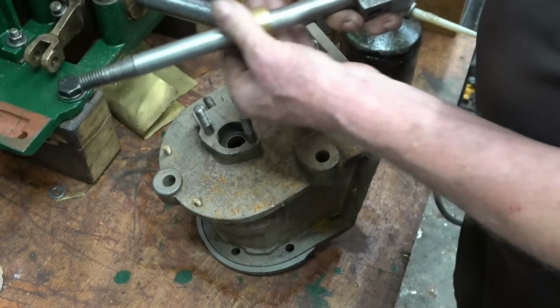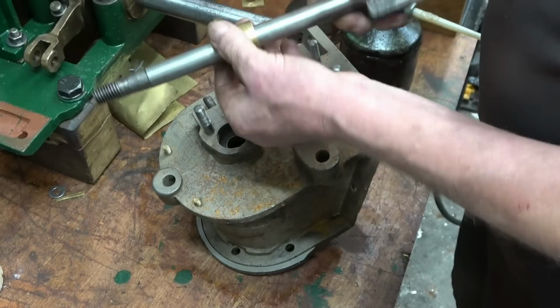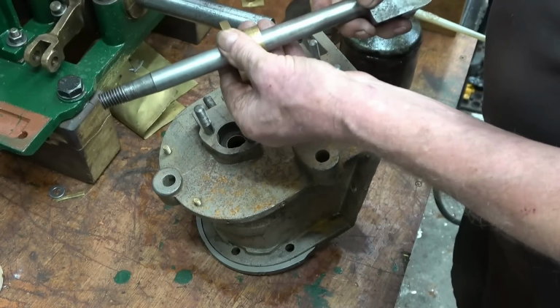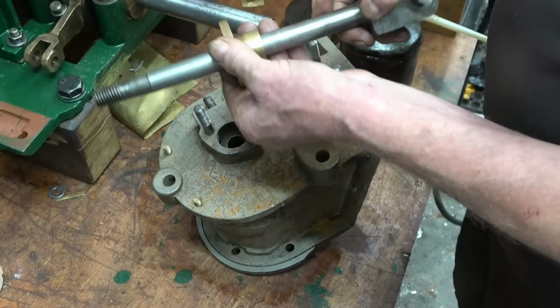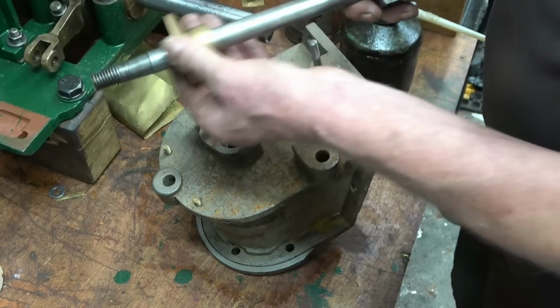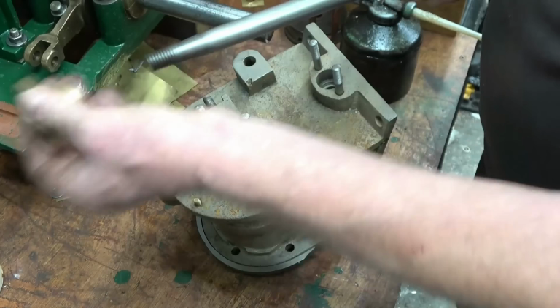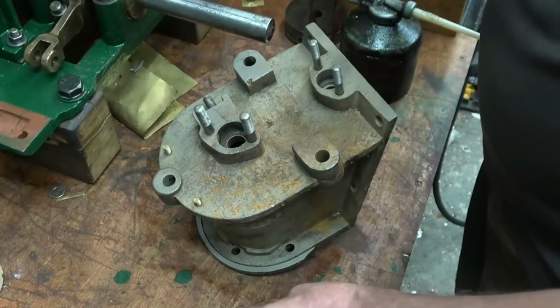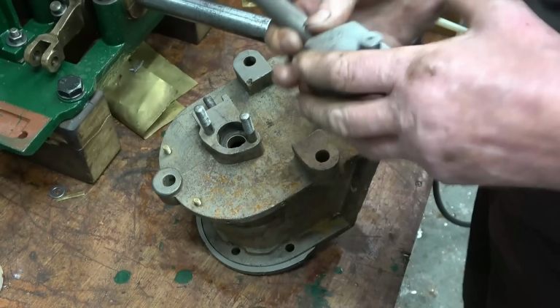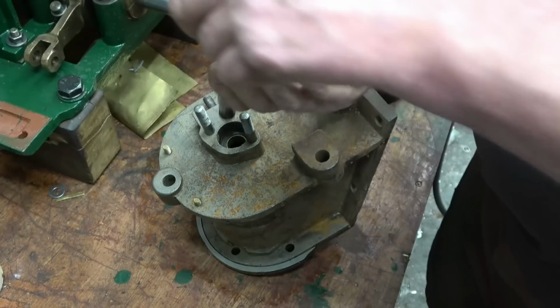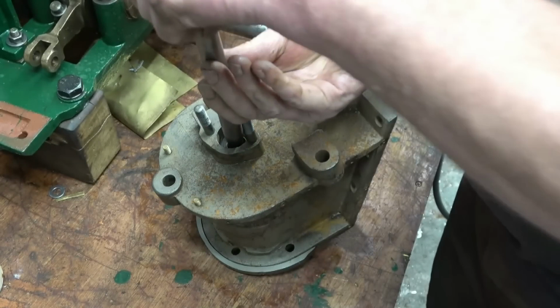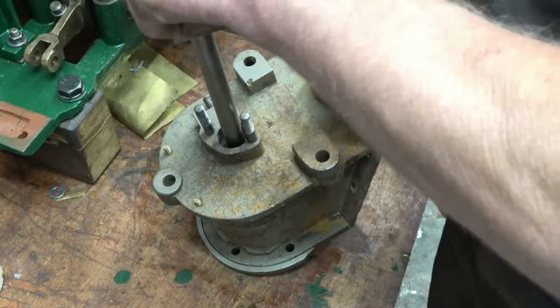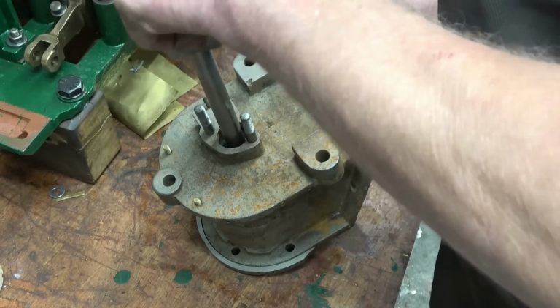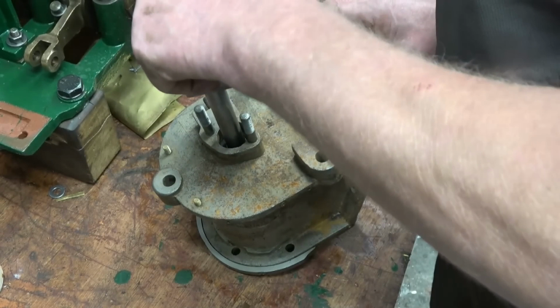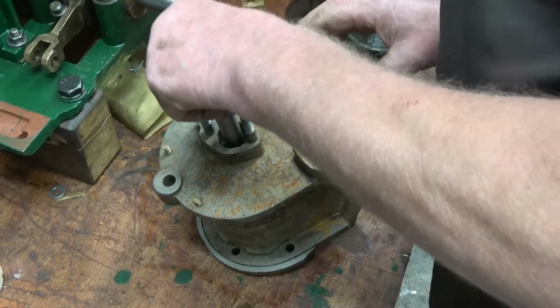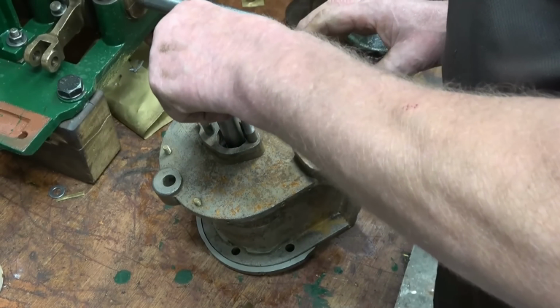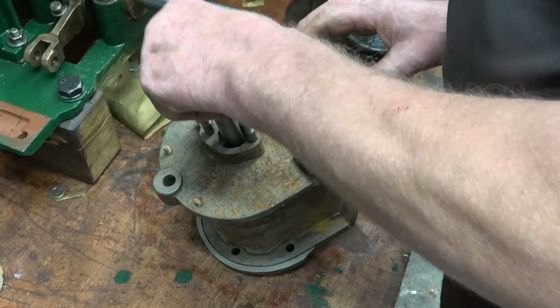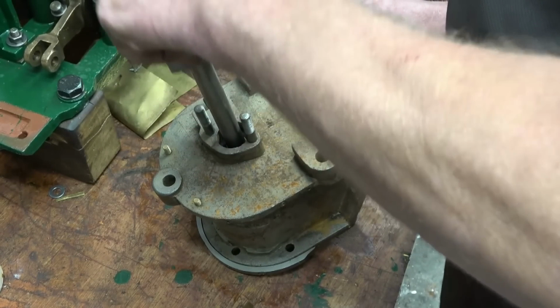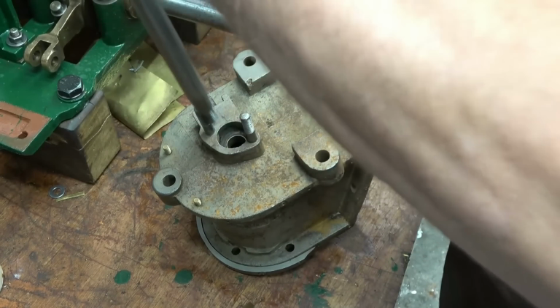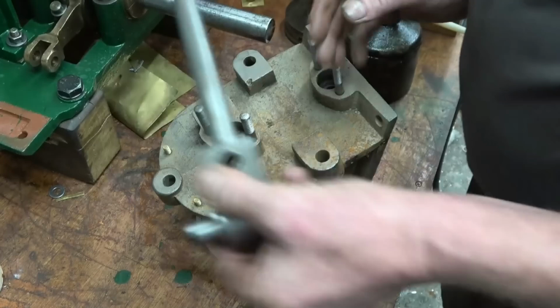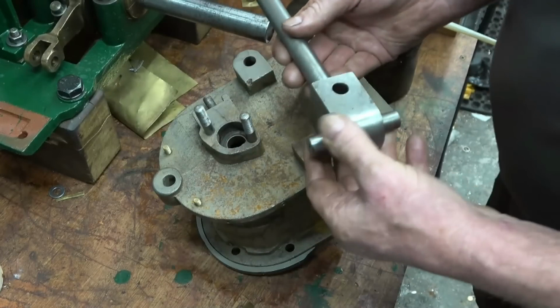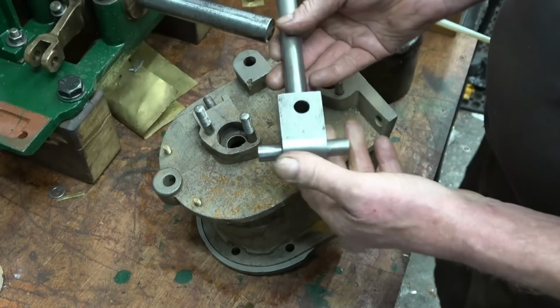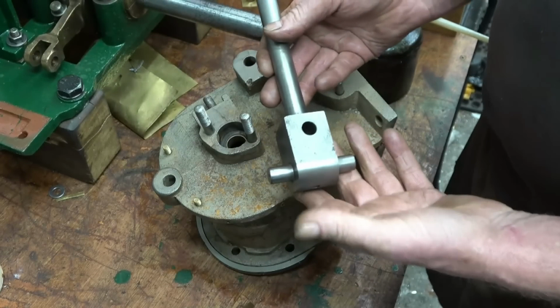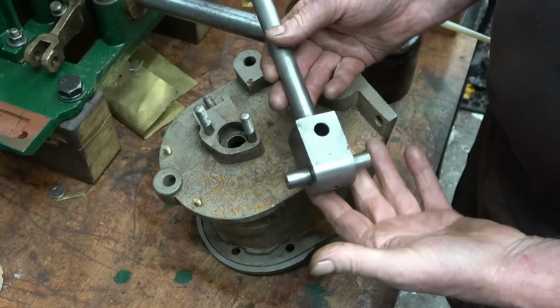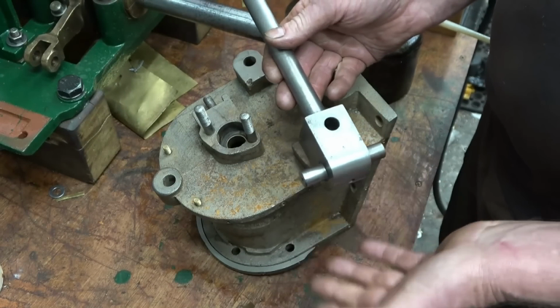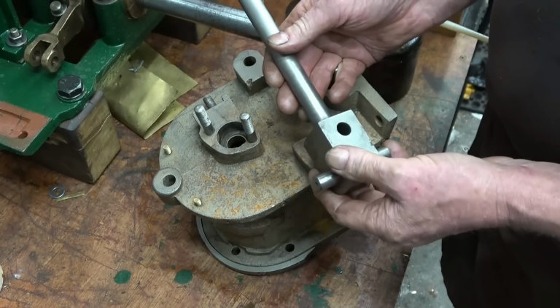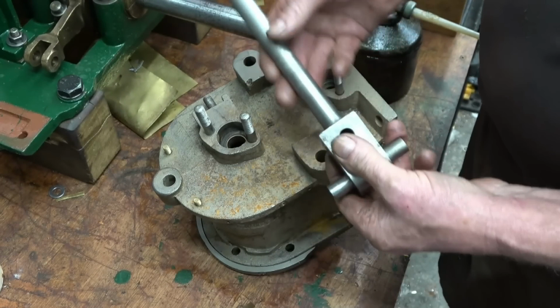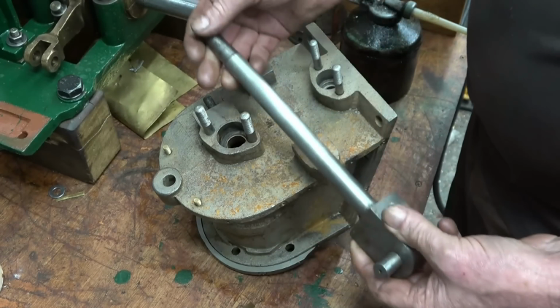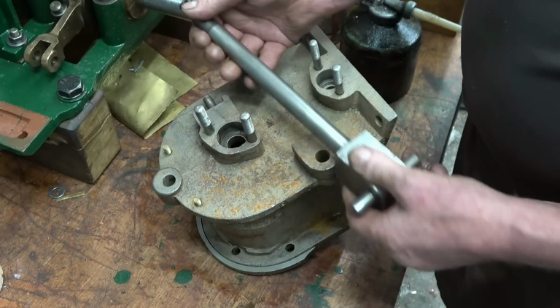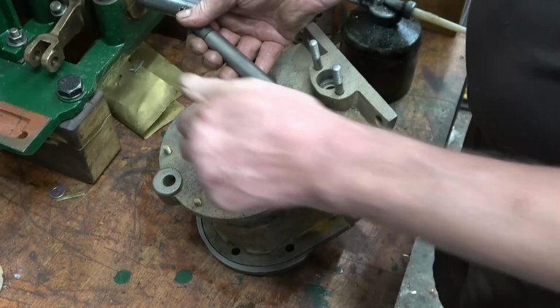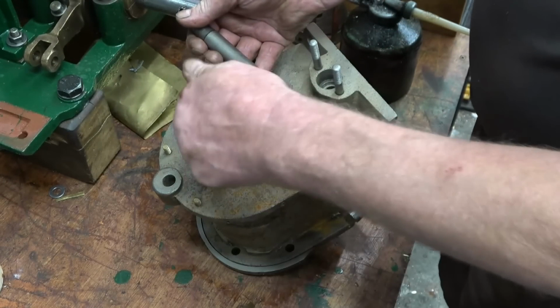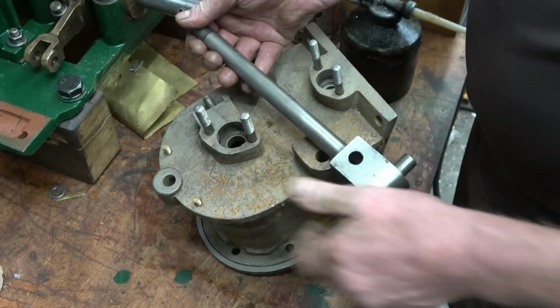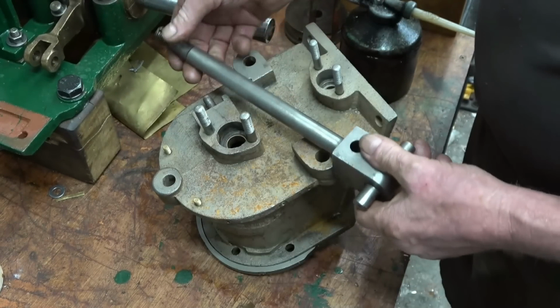That's a nice fit on there — really nice fit — and that's also a decent fit in there. So I think we'll do a sub-assembly on this part, put the piston in, and see if we can repack that gland.